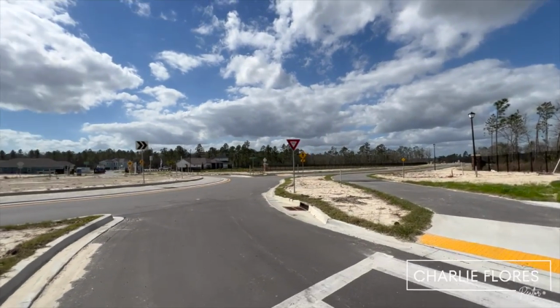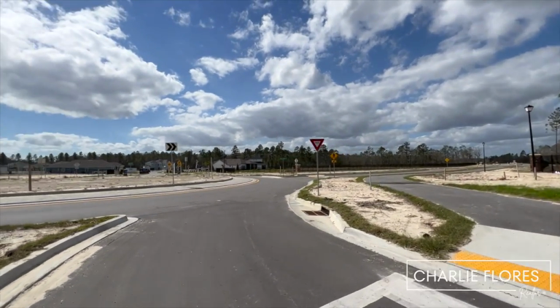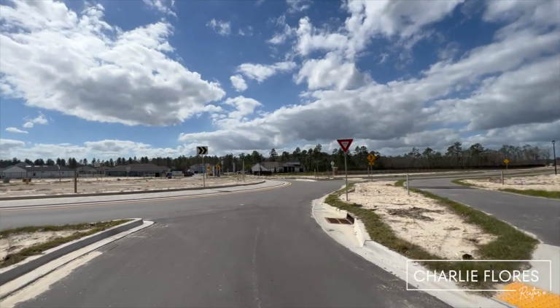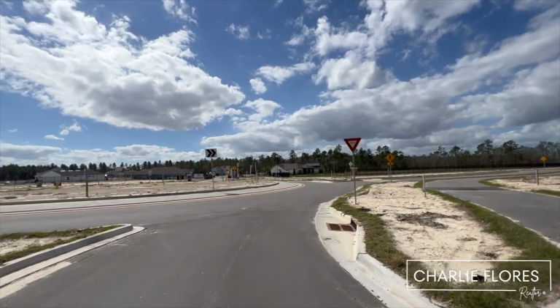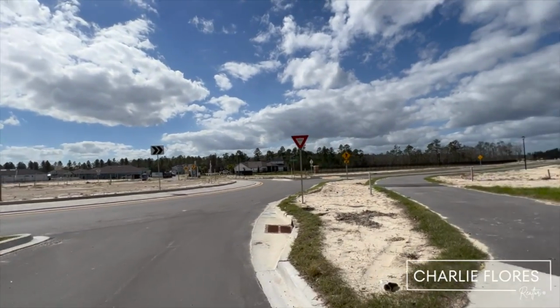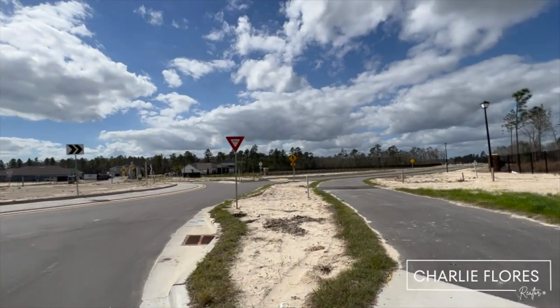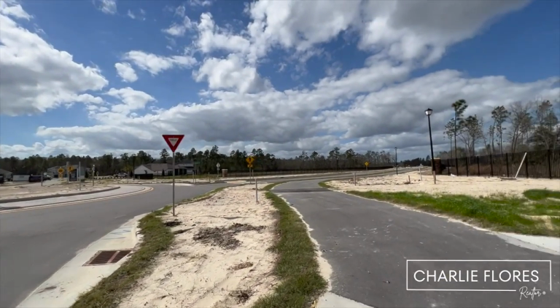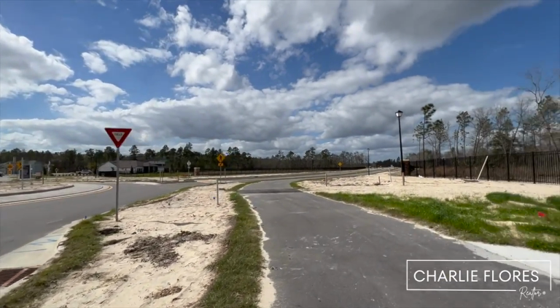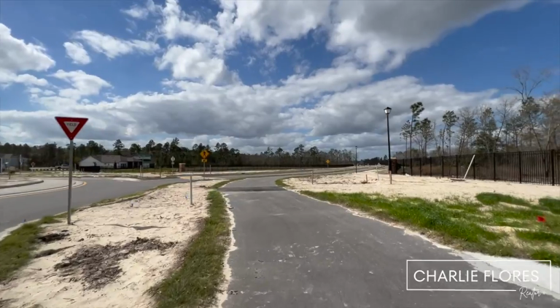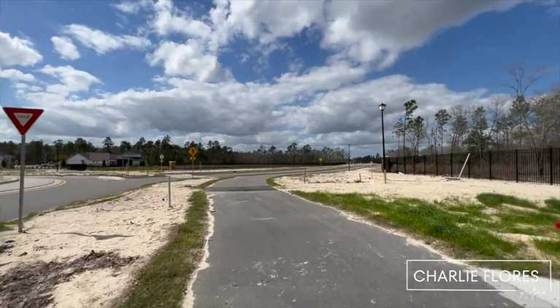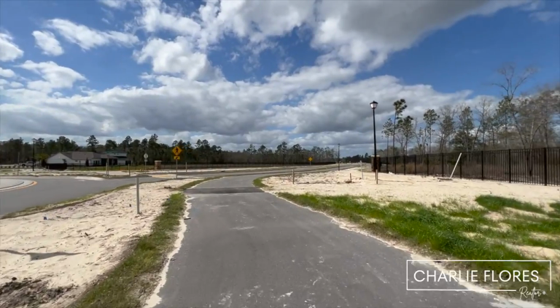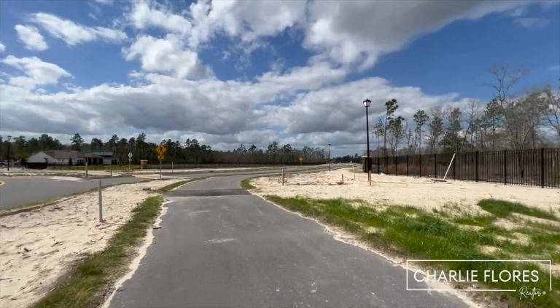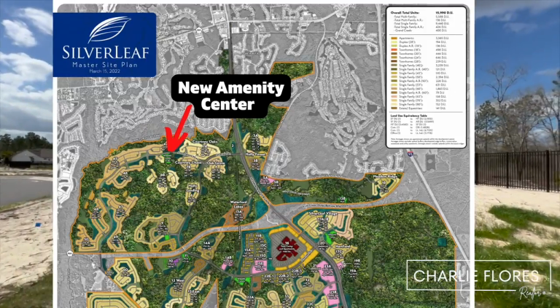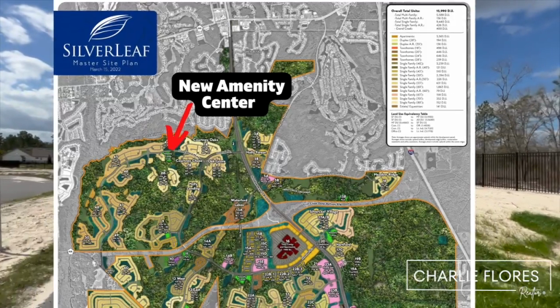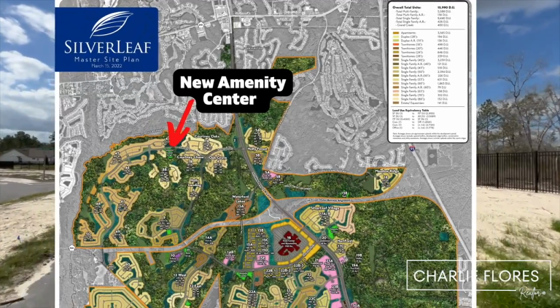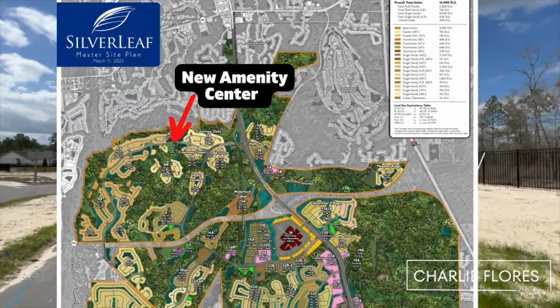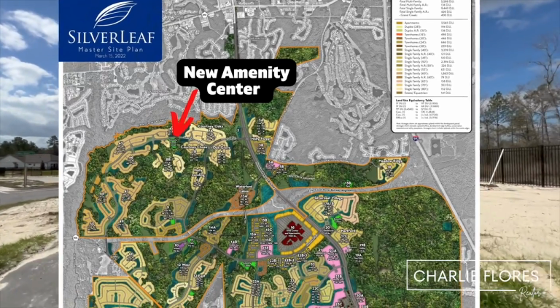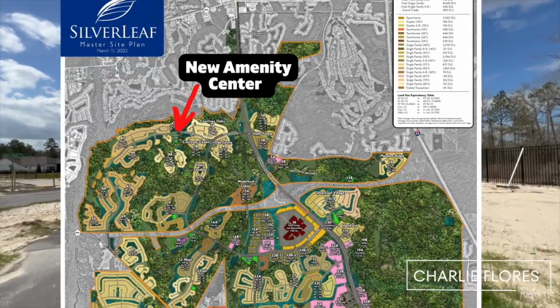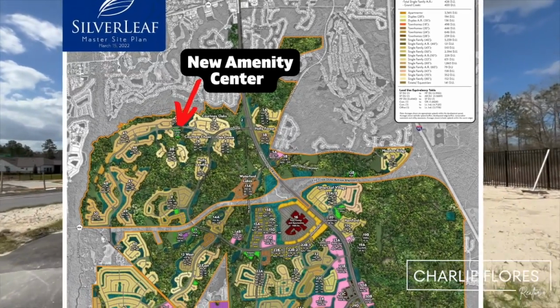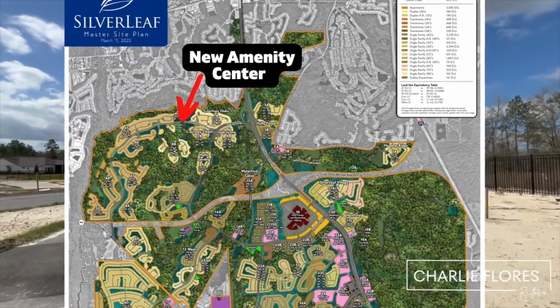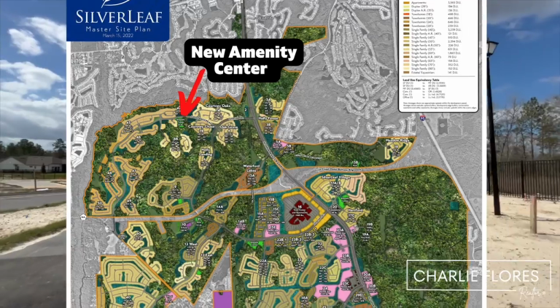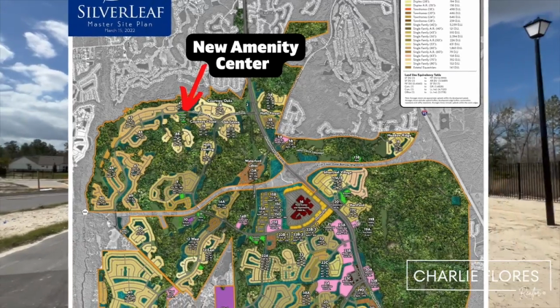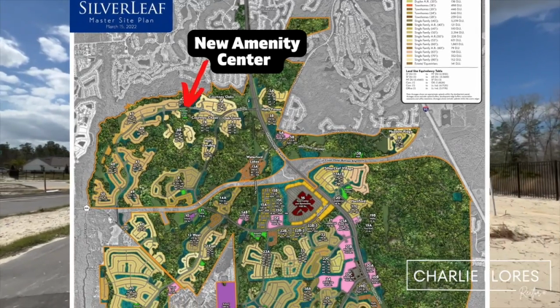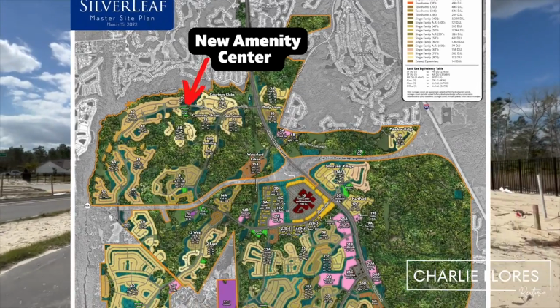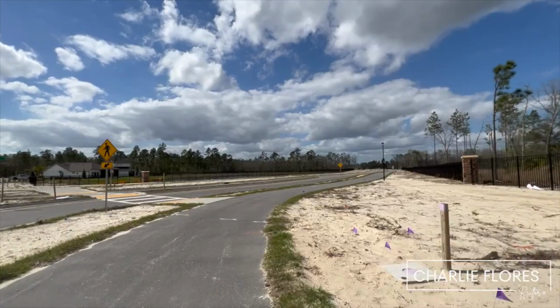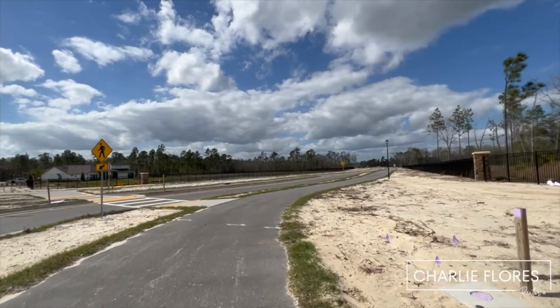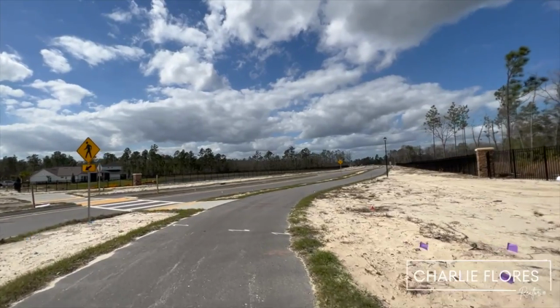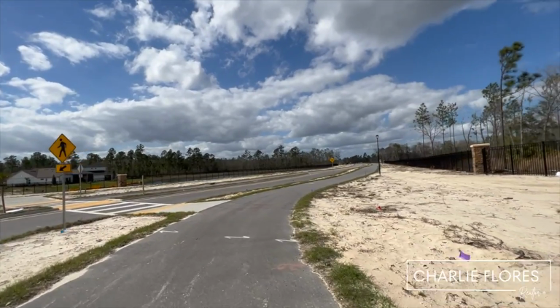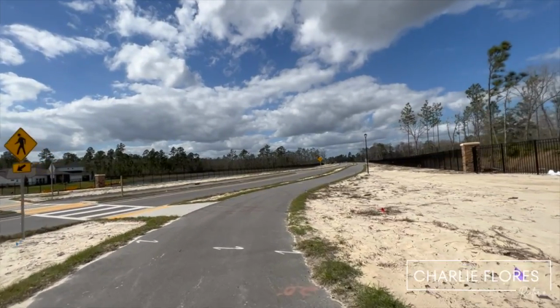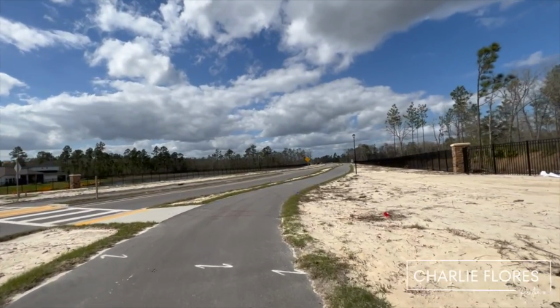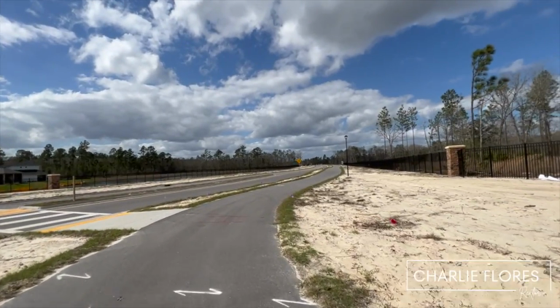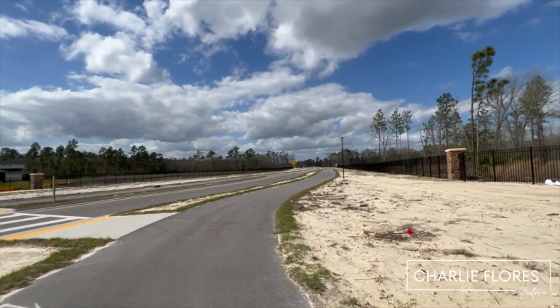If you keep heading this way, that is where the new amenity center is going to be. Residents at Johns Island will be very close to the new amenity center and will be able to take their golf cart, walk over, or bike over.